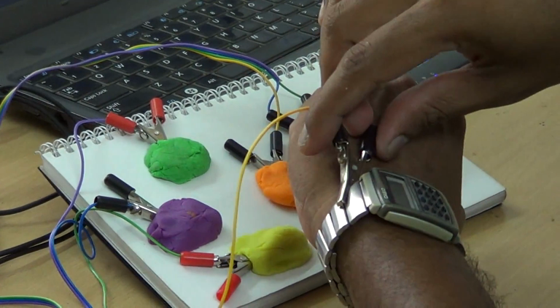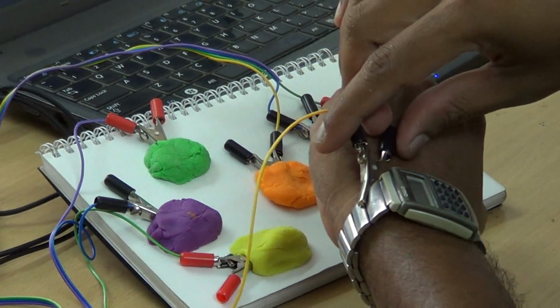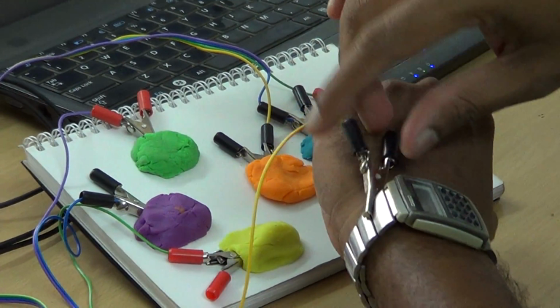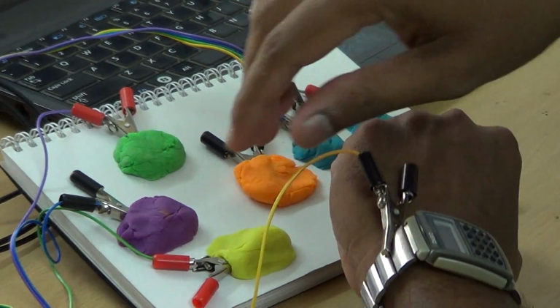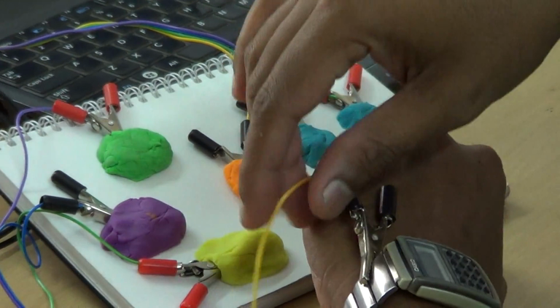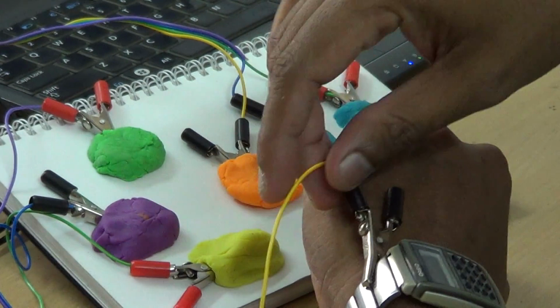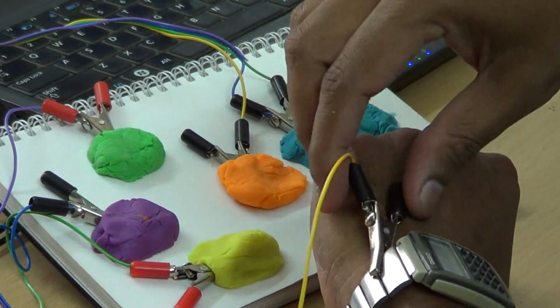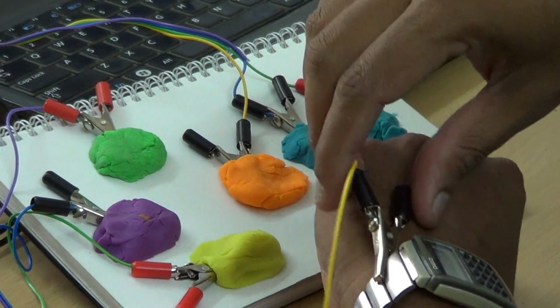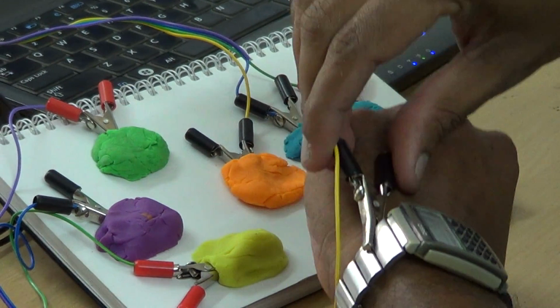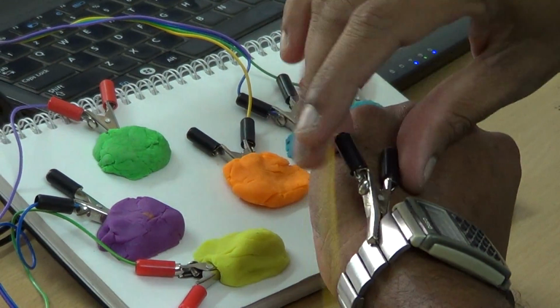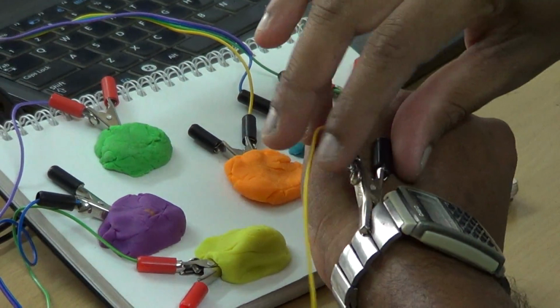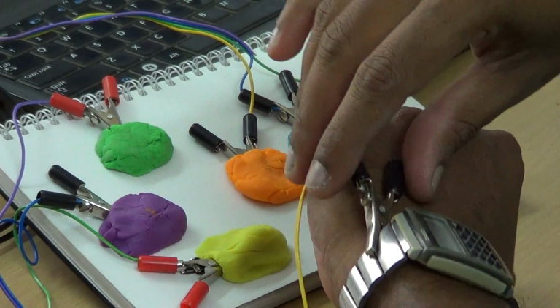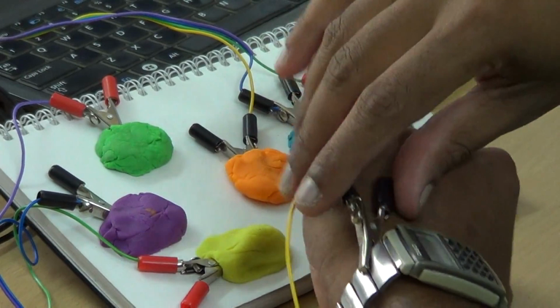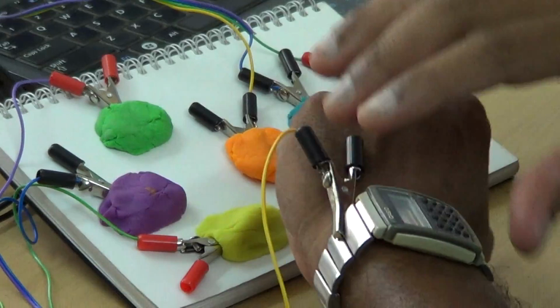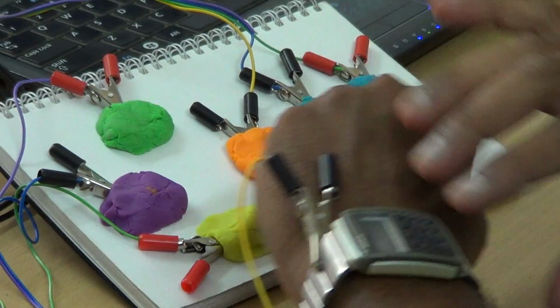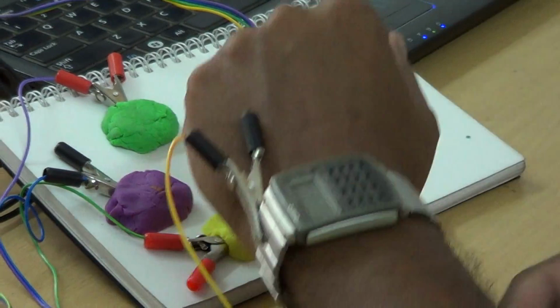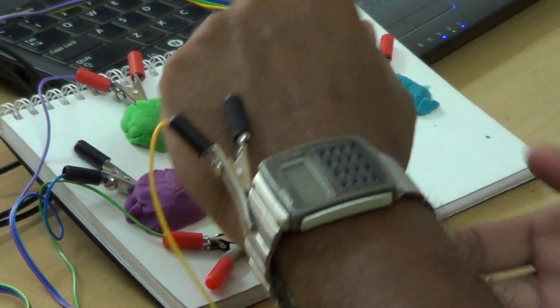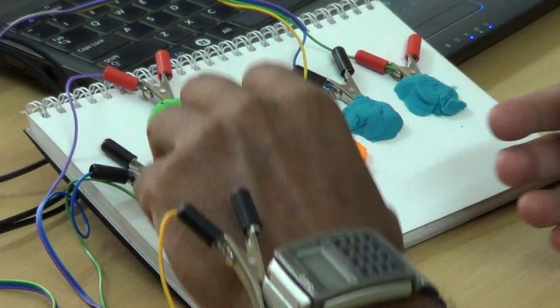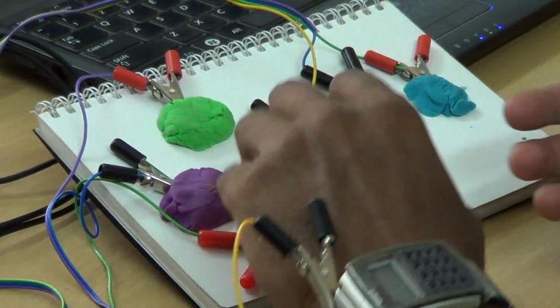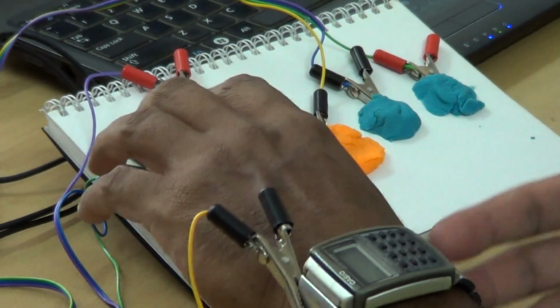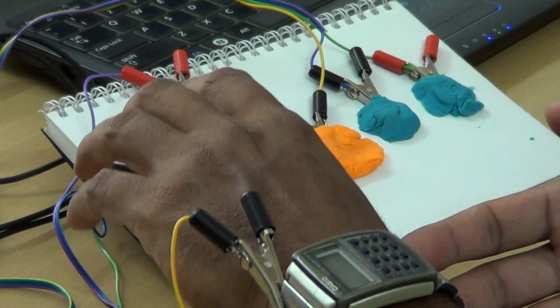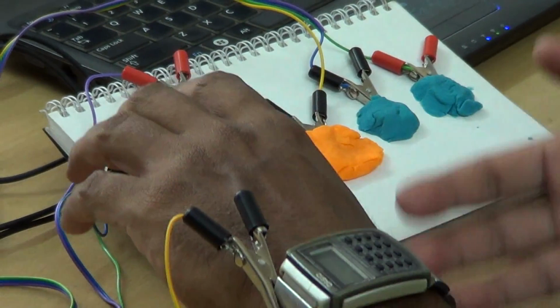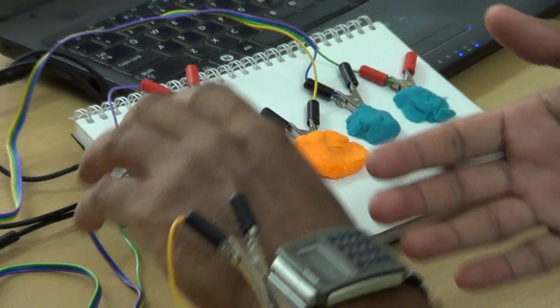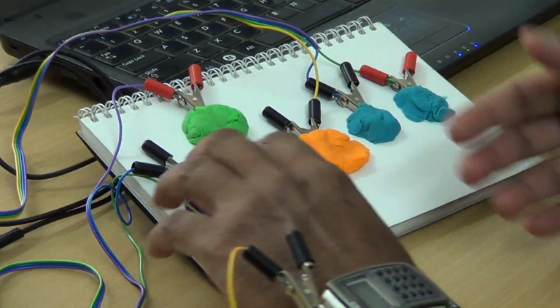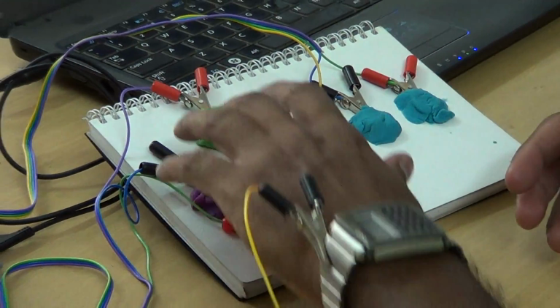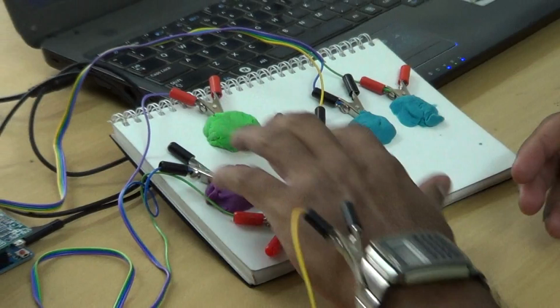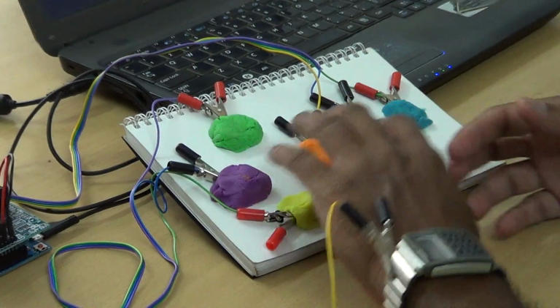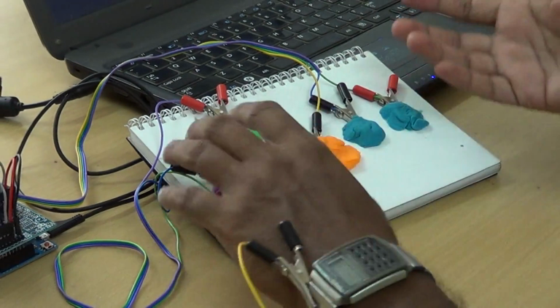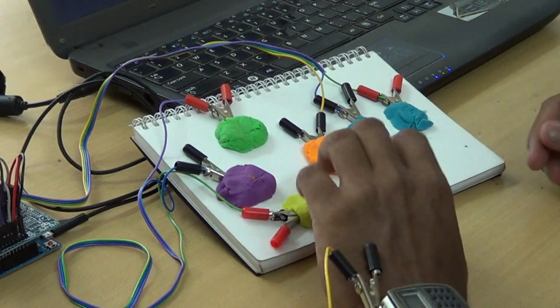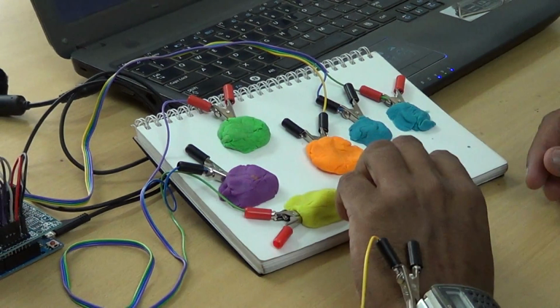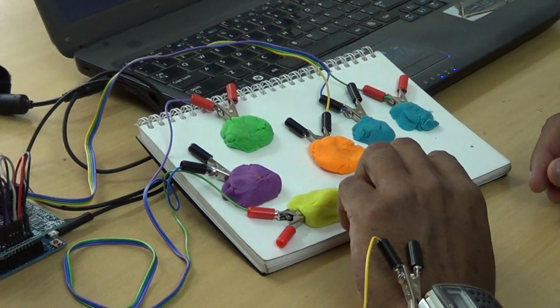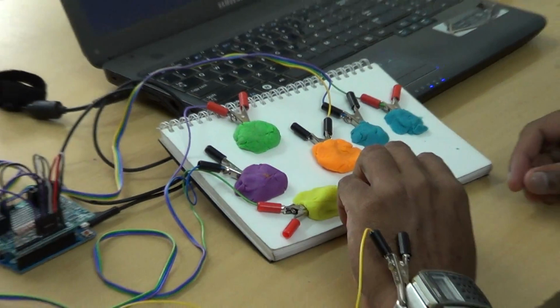I have a wire coming from the ground hooked on to the watch. So it passes through my body when I touch and that's how the circuit gets closed.